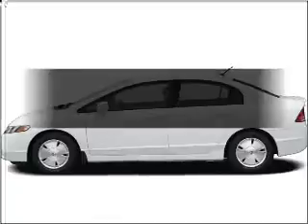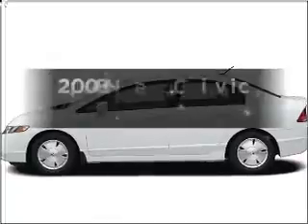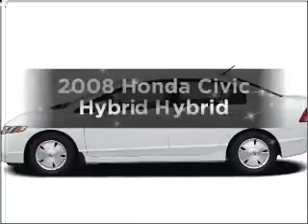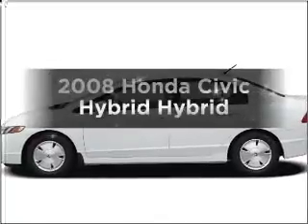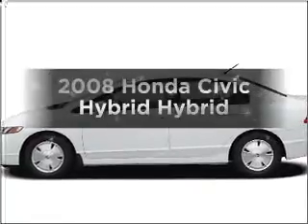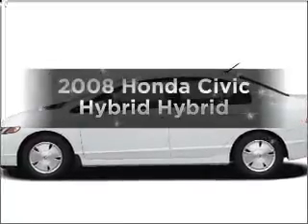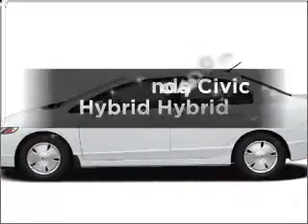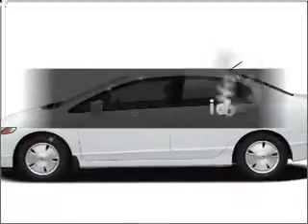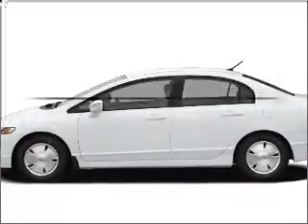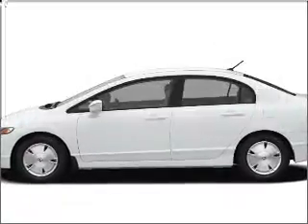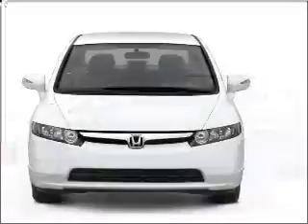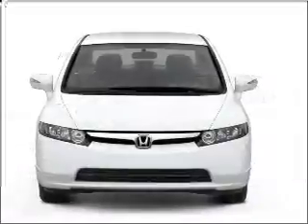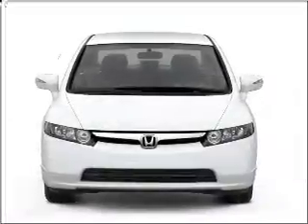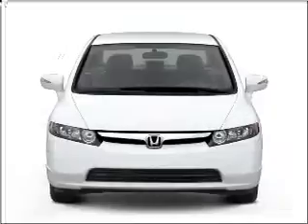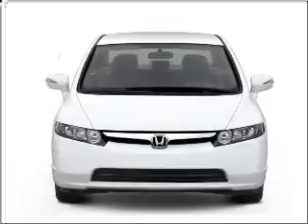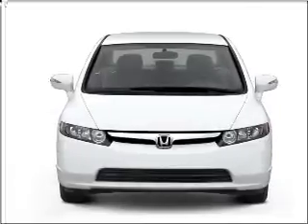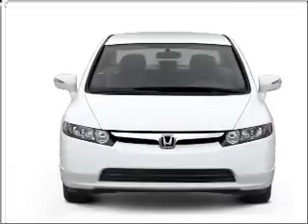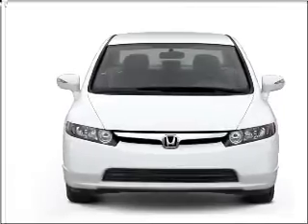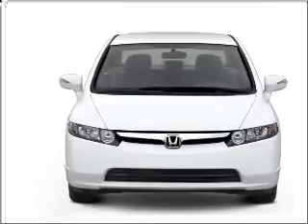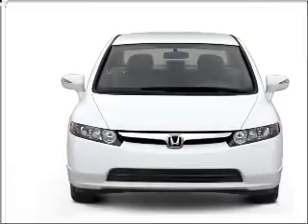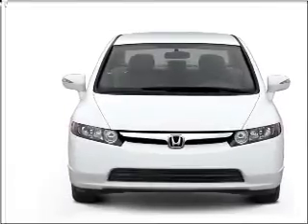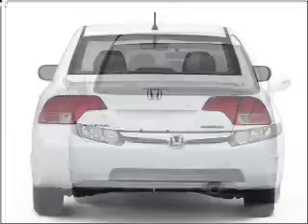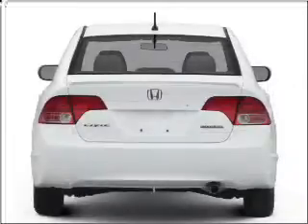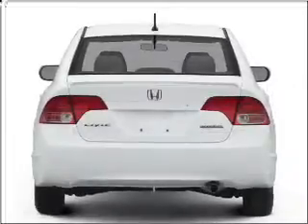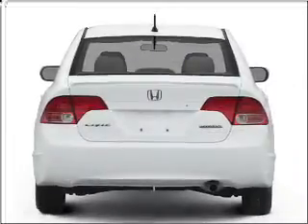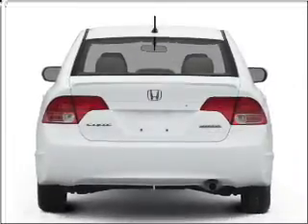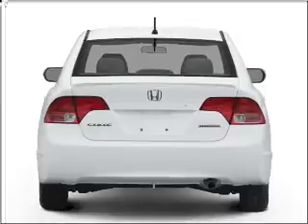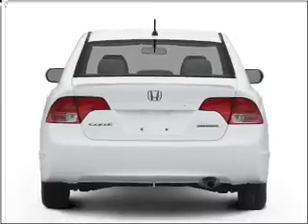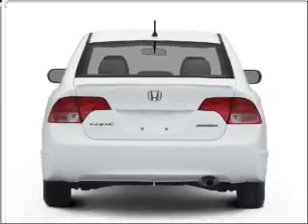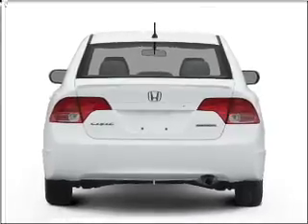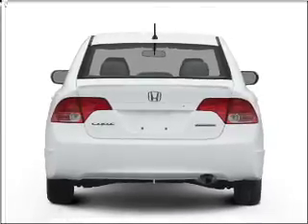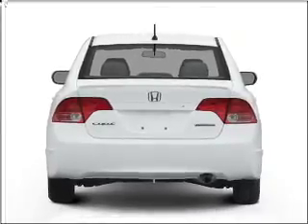Imagine yourself in this 2008 Honda Civic Hybrid. This is the set of wheels you've been looking for, with an efficient four-cylinder engine connected to a smooth-shifting automatic transmission. The anti-lock braking system will keep you safe on the road.